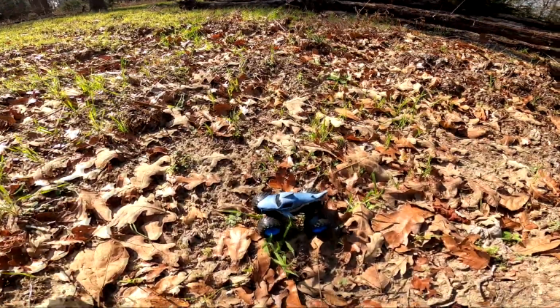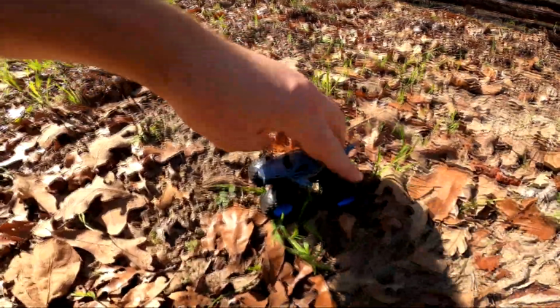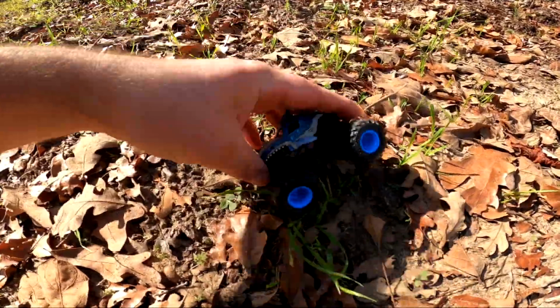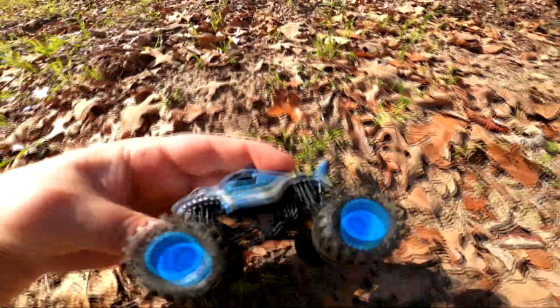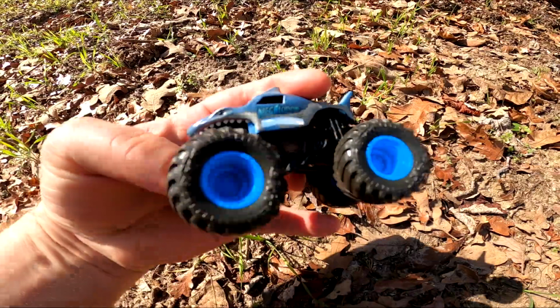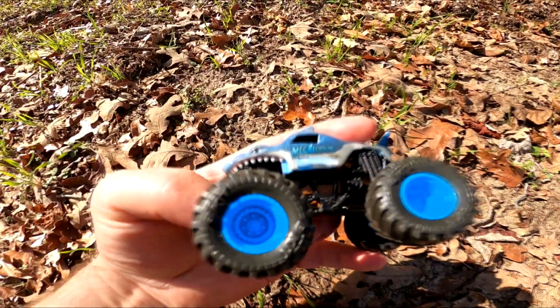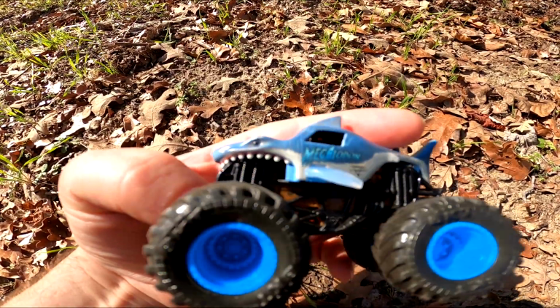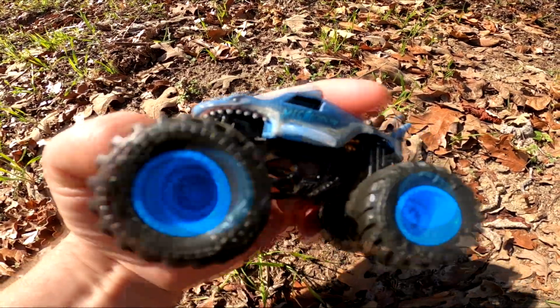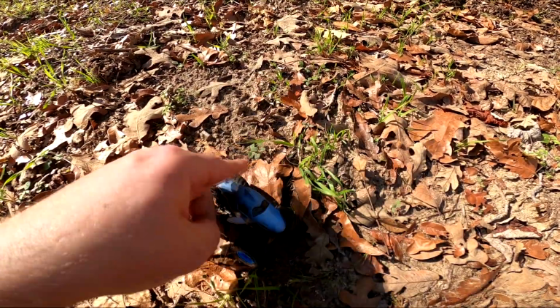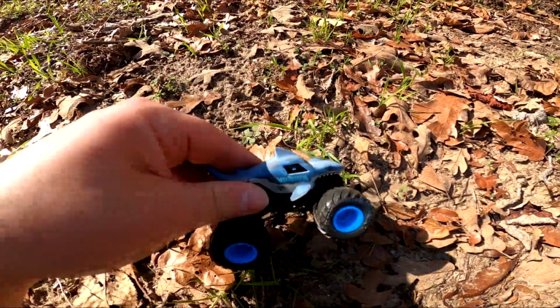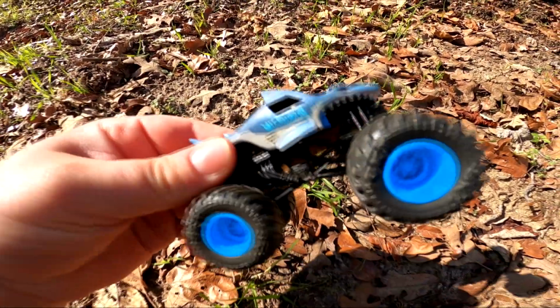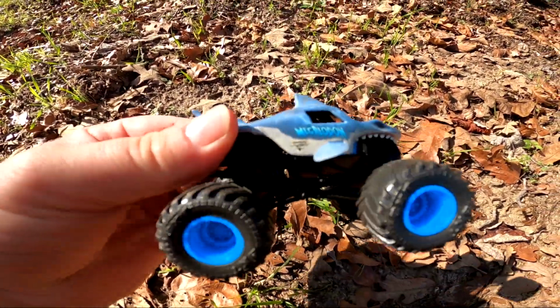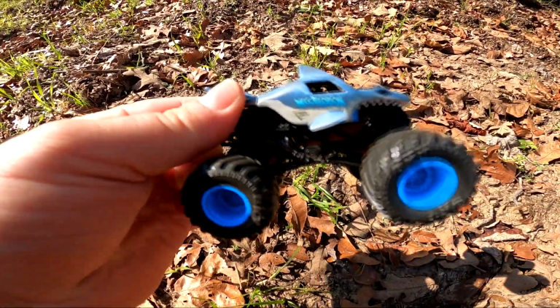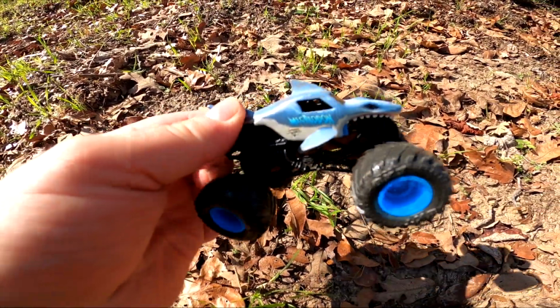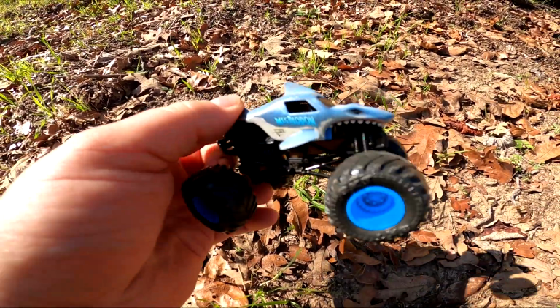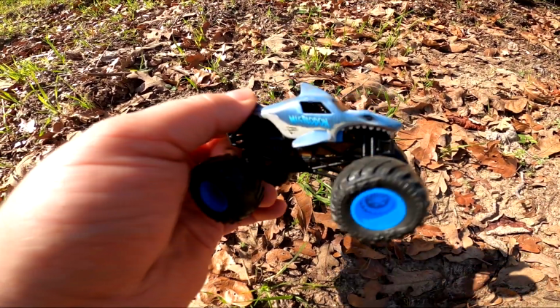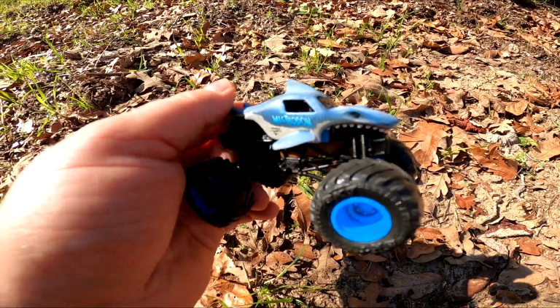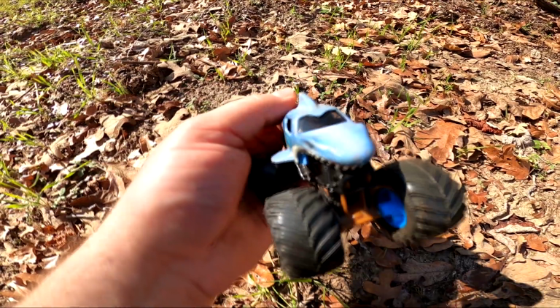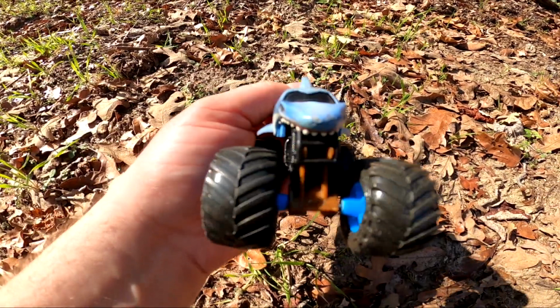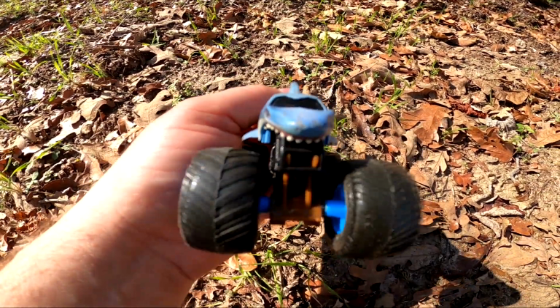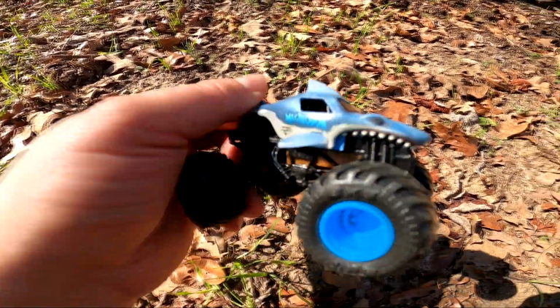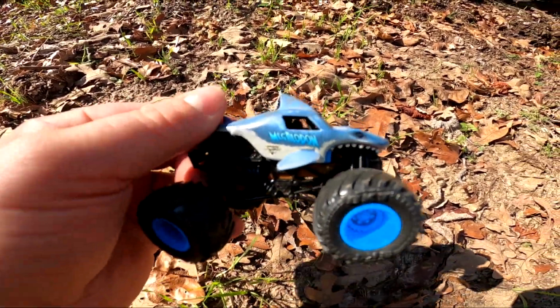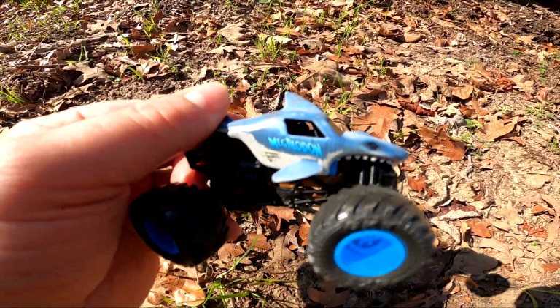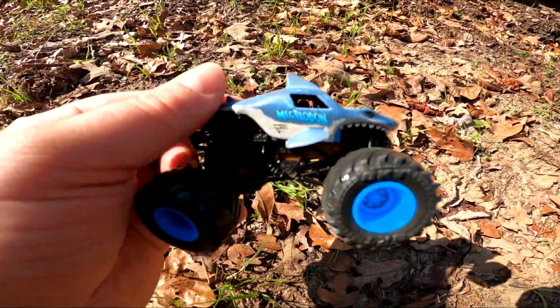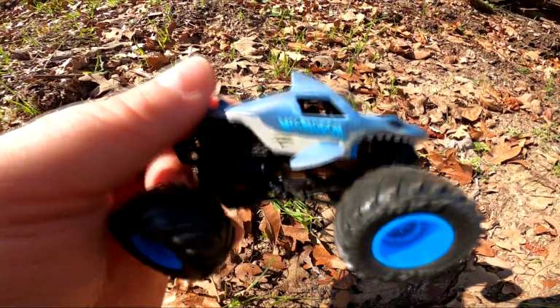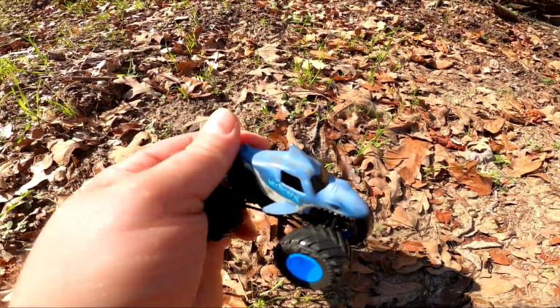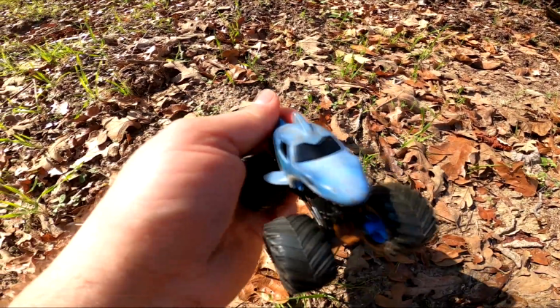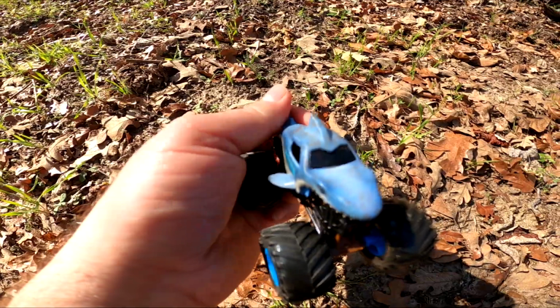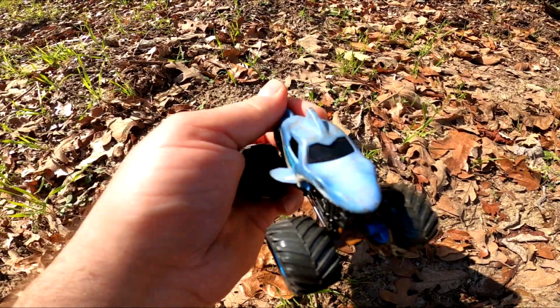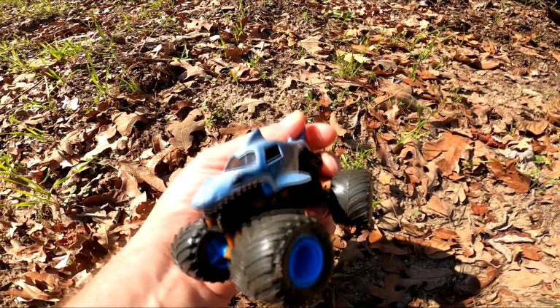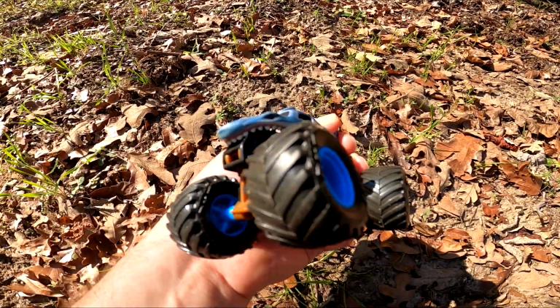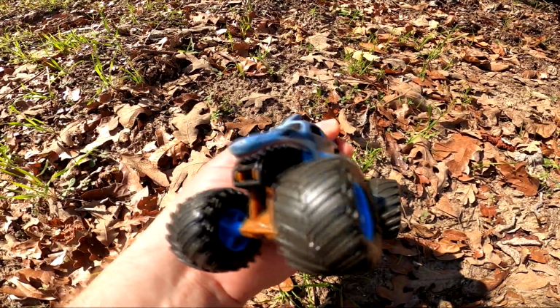Whoa, it's a giant shark! You're not supposed to be in the water, shark! Aren't you thirsty? It's Megalodon! So cool.